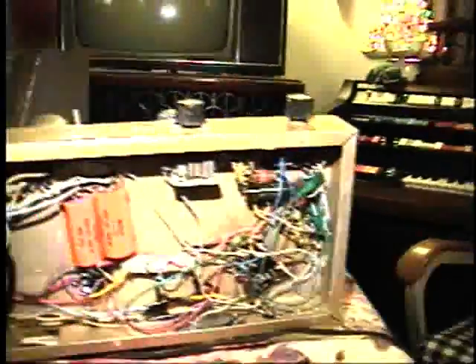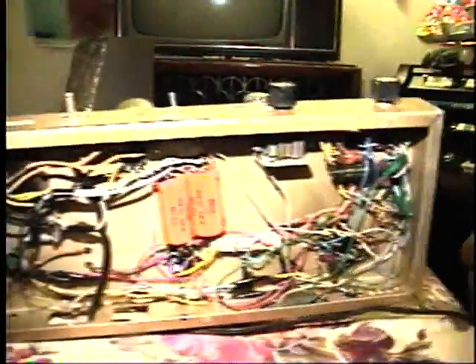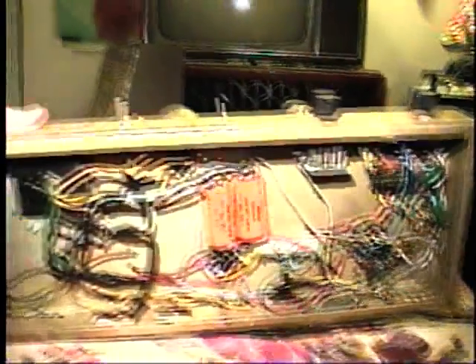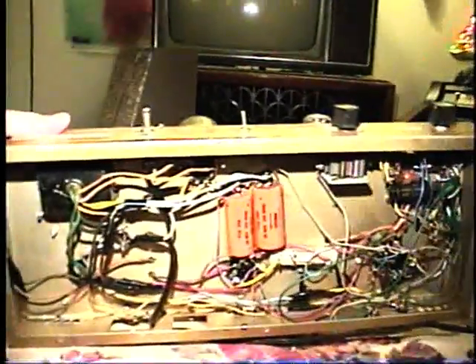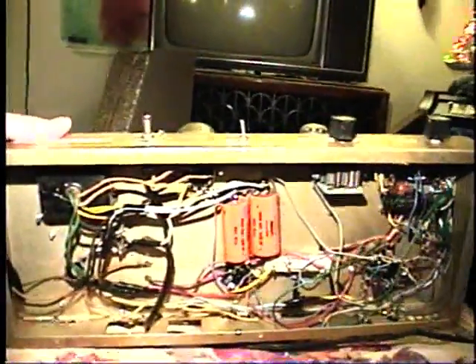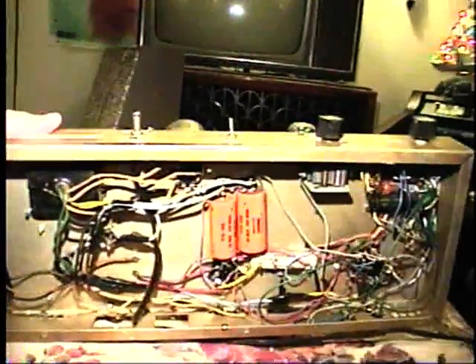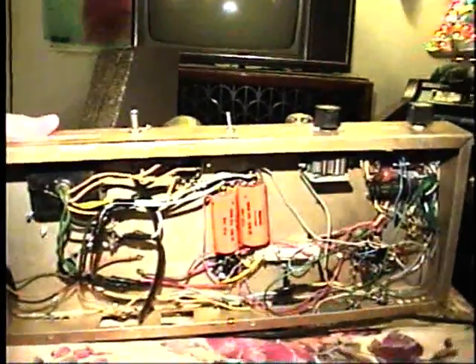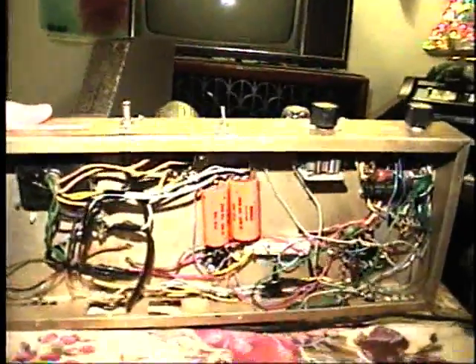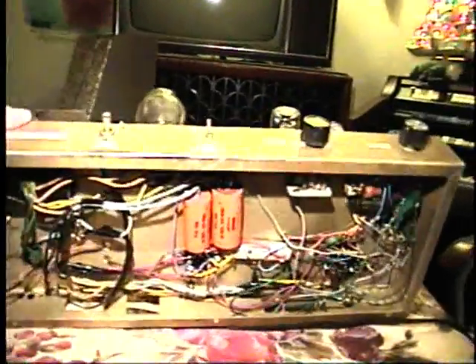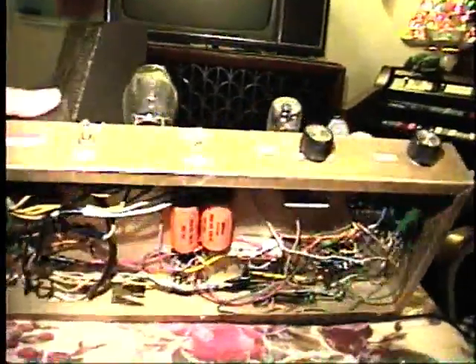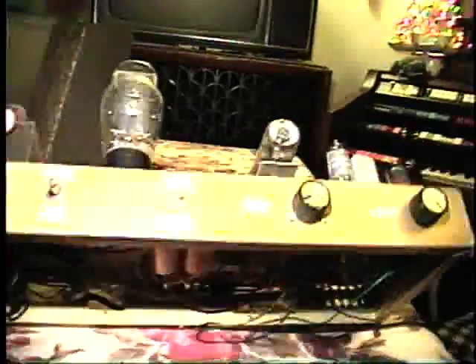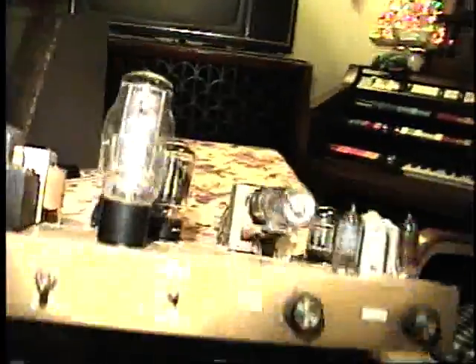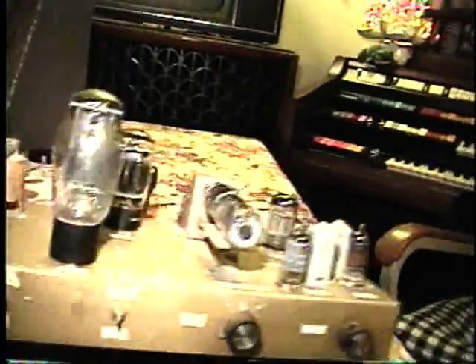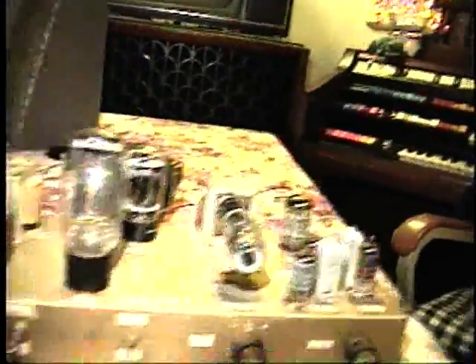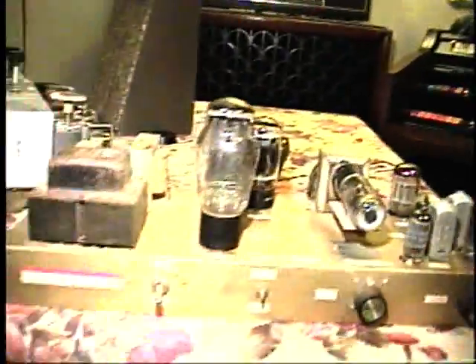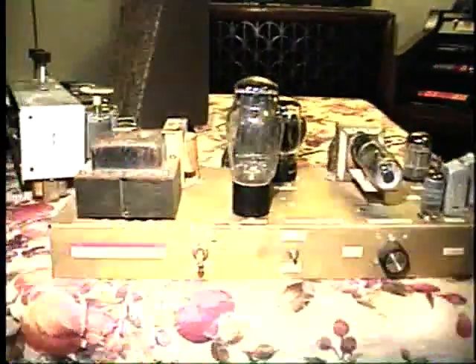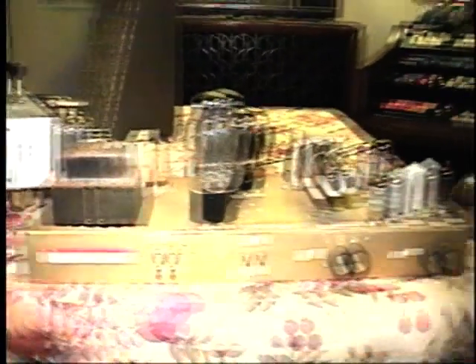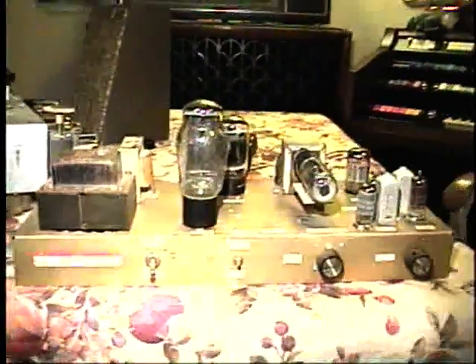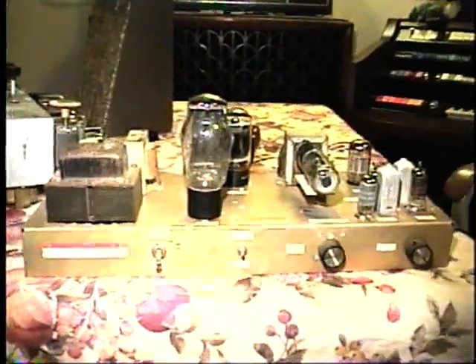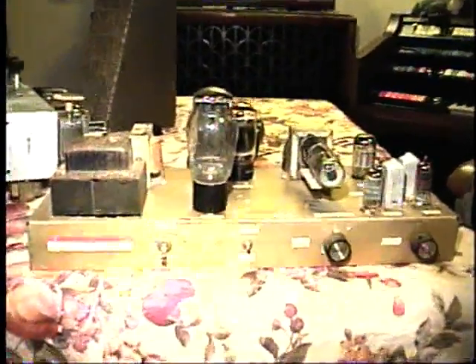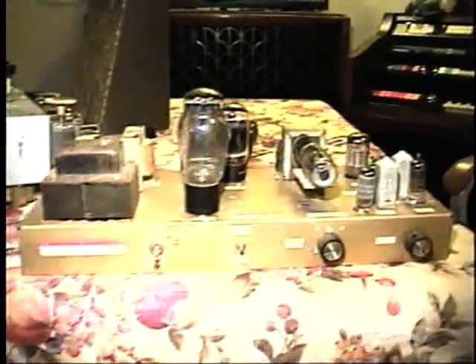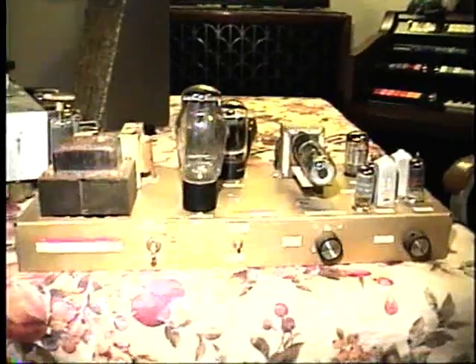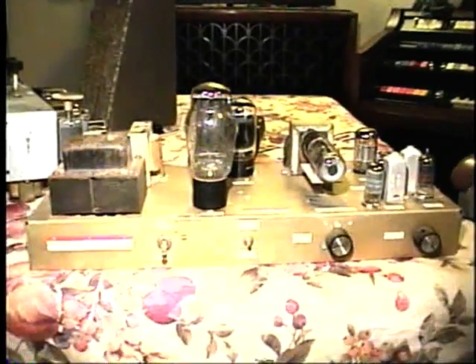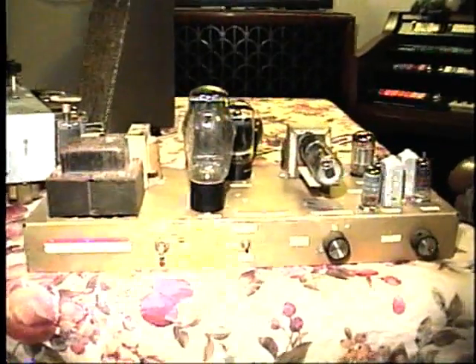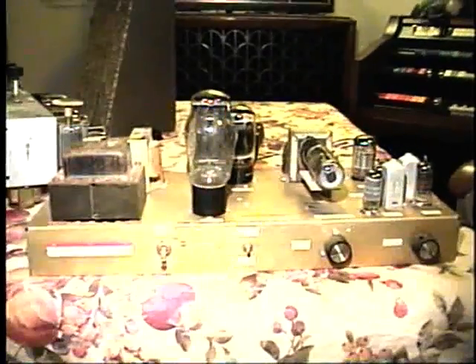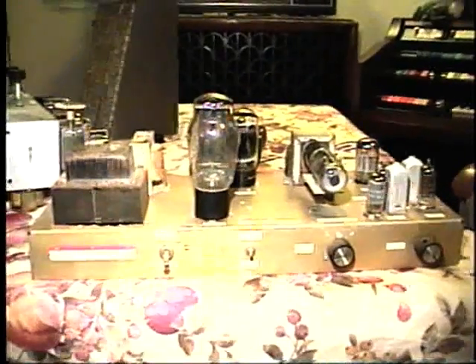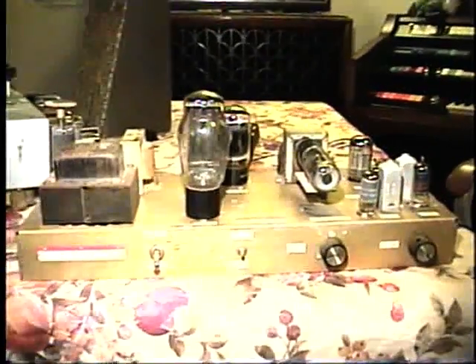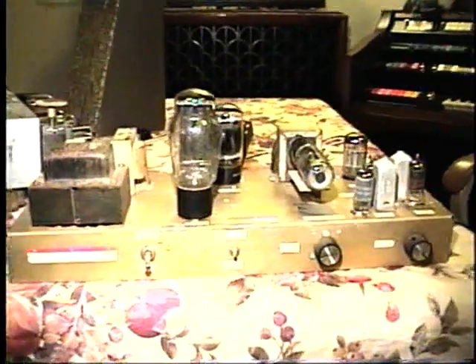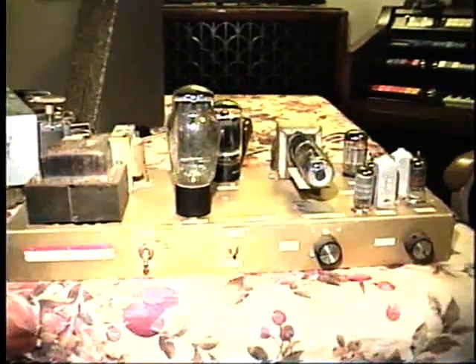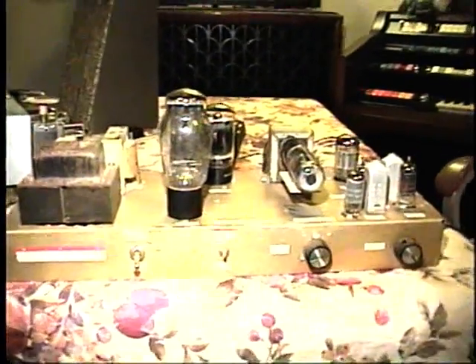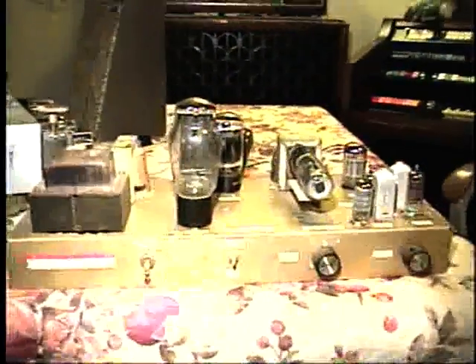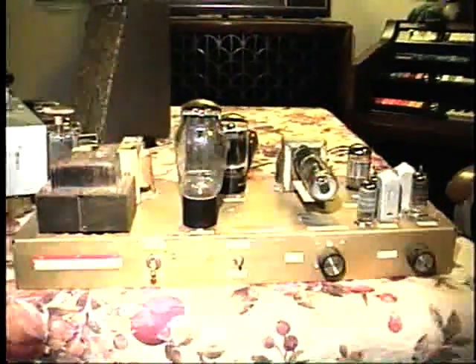So this is going to need to go in for some refurbishment — it's having some problems. Unfortunately I can't show you a video of it in operation right now, but sometime soon I'll be able to show it to you completely working.